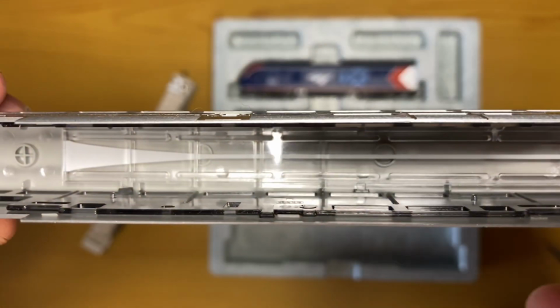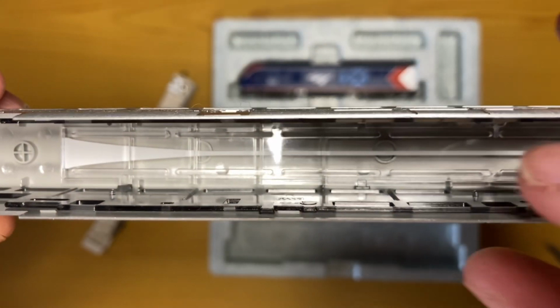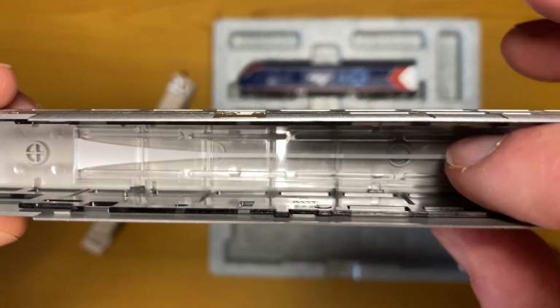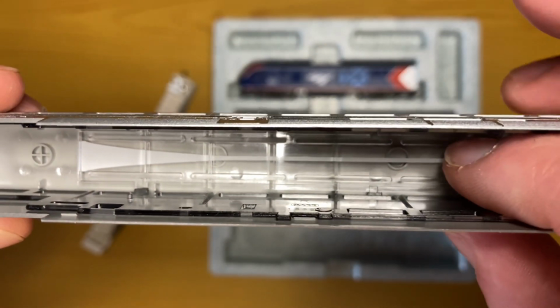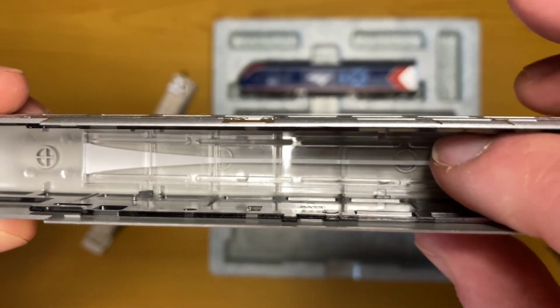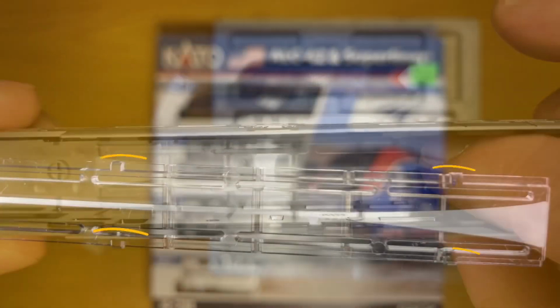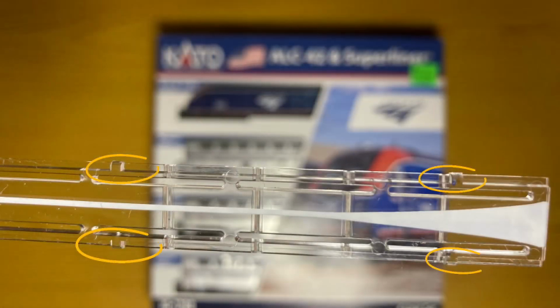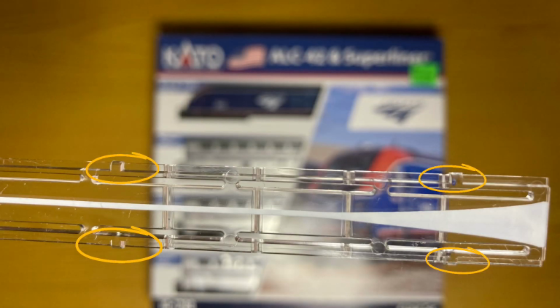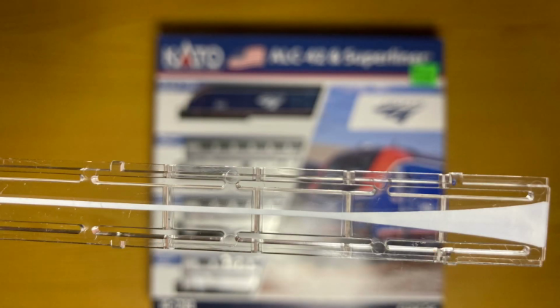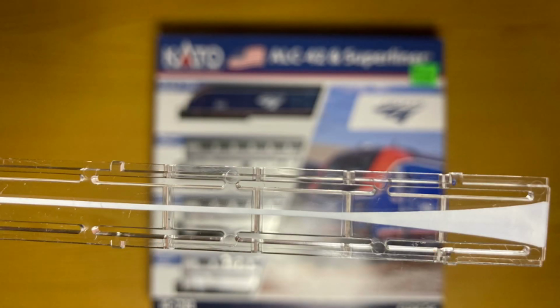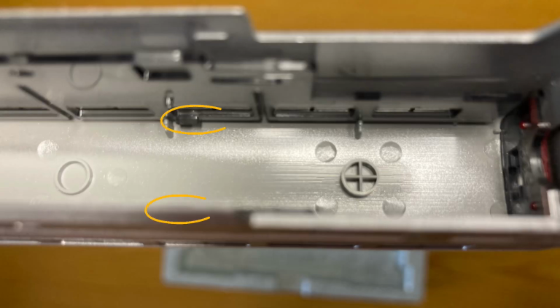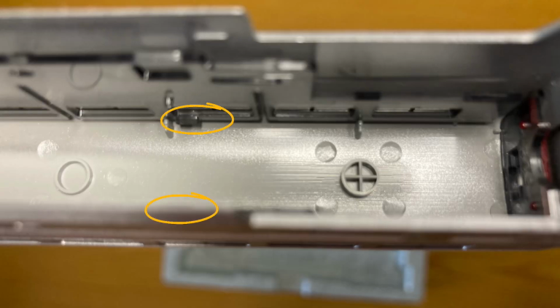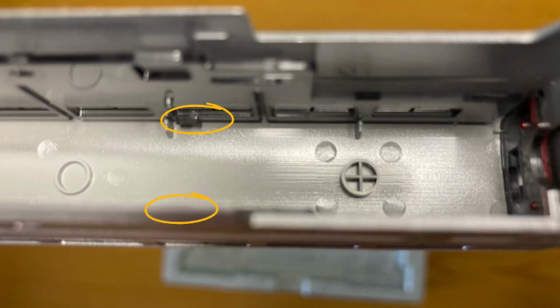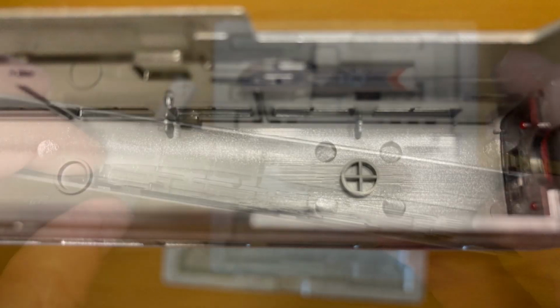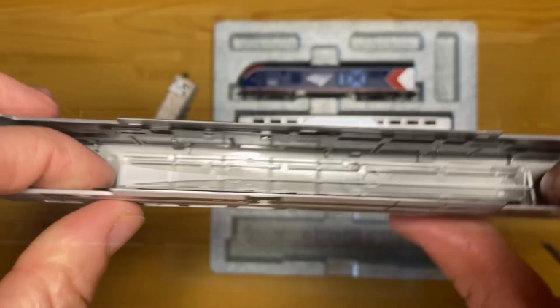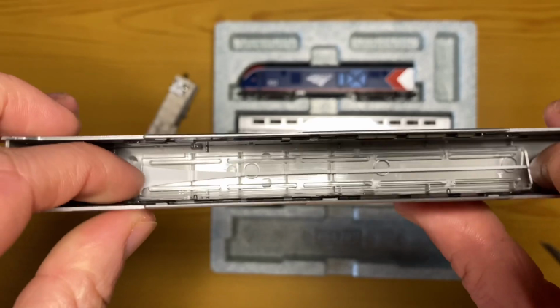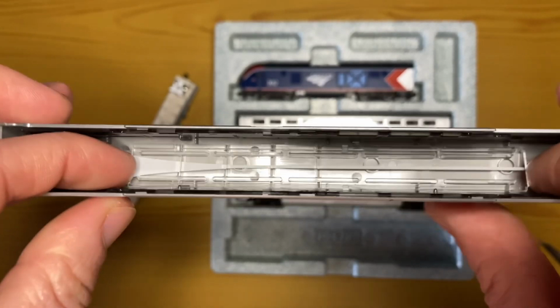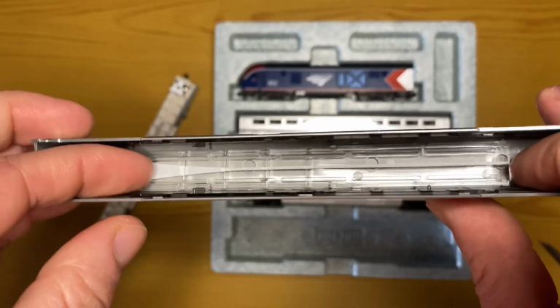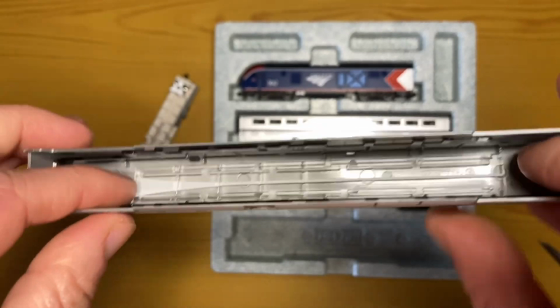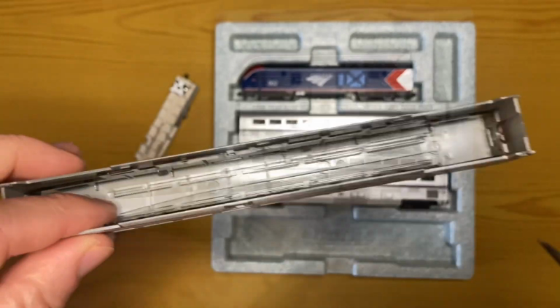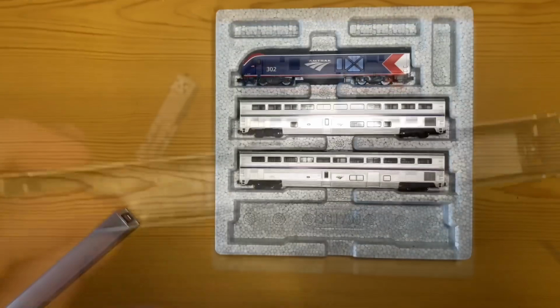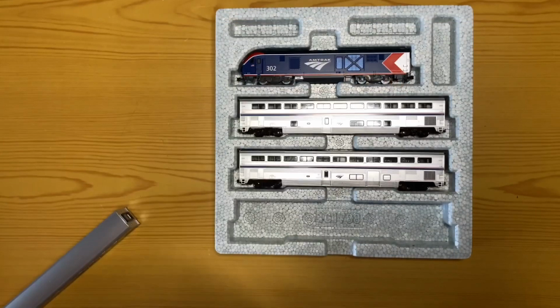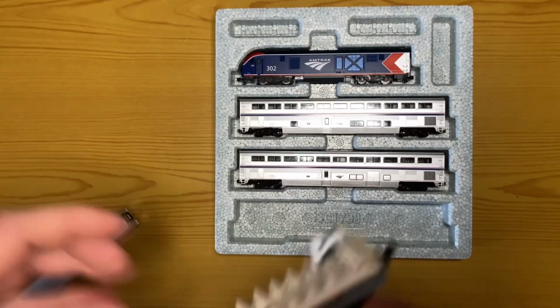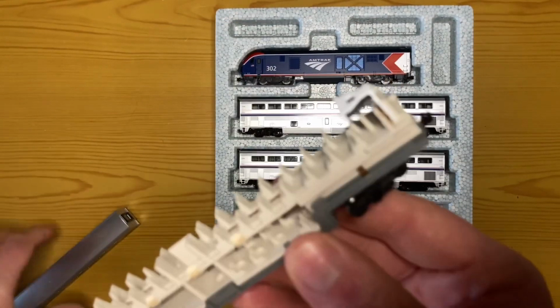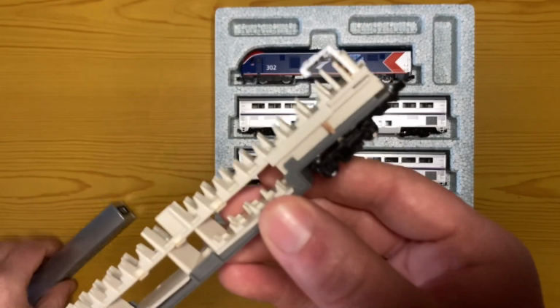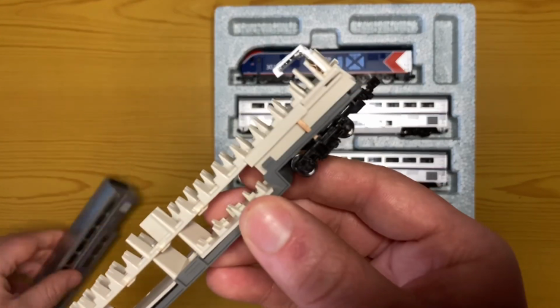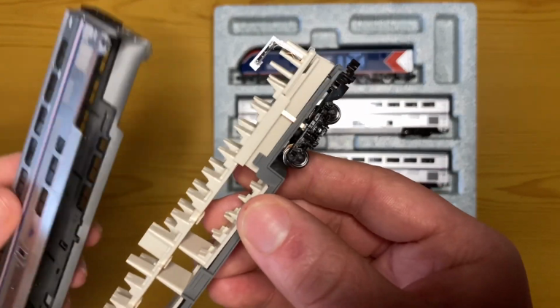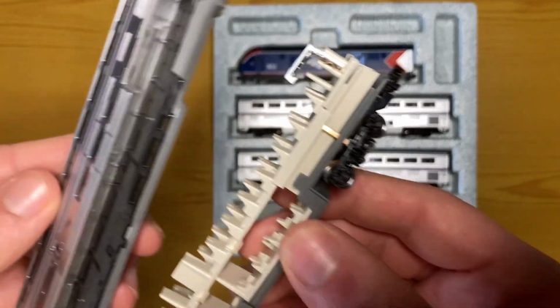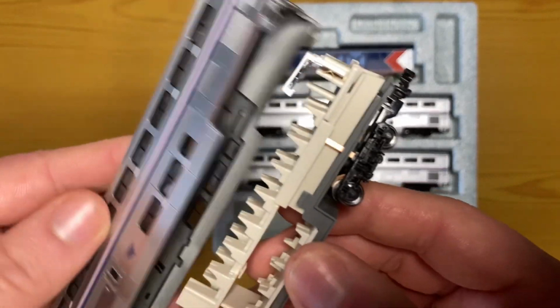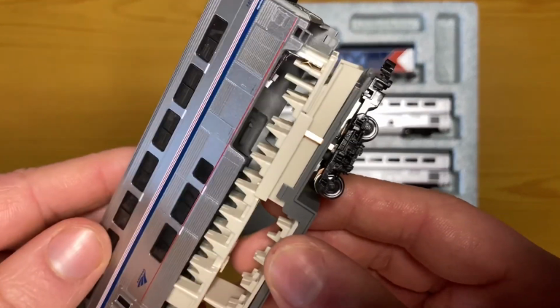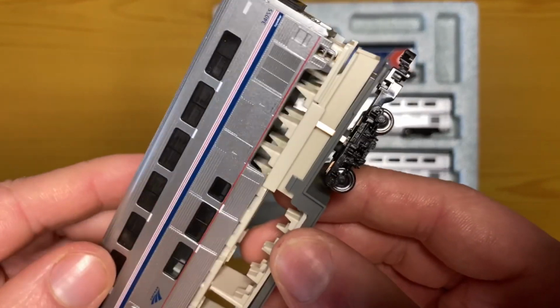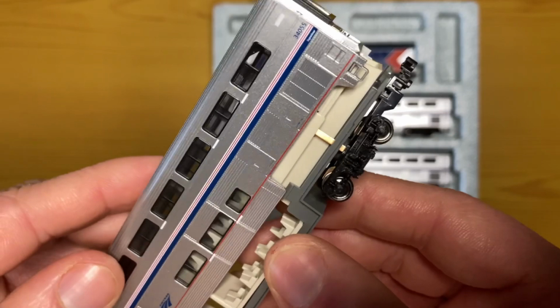Then, line up the tabs on the clear plastic strip with the ones inside the shell, and press down until you hear it click. Once you've done this, you can now slide the shell back onto the chassis.